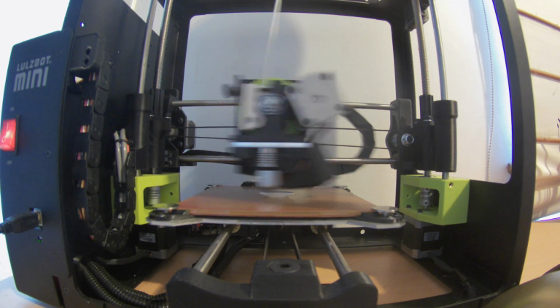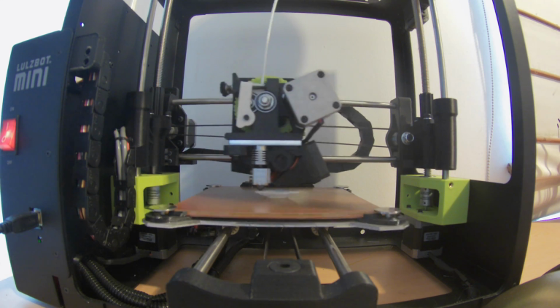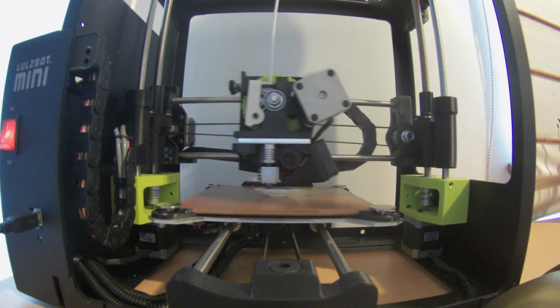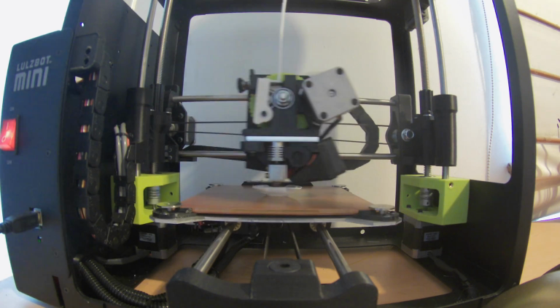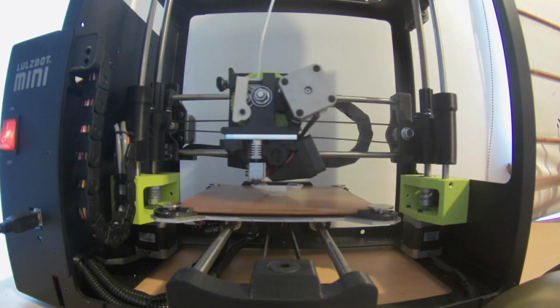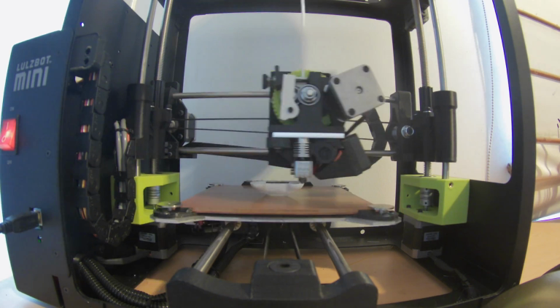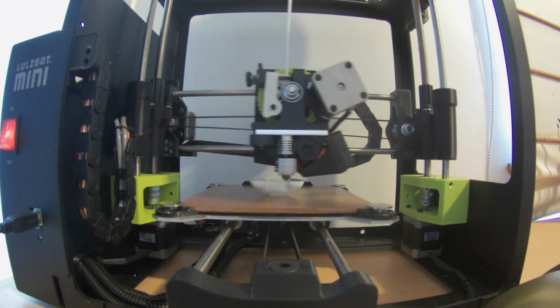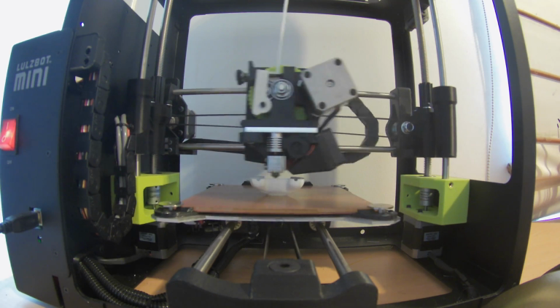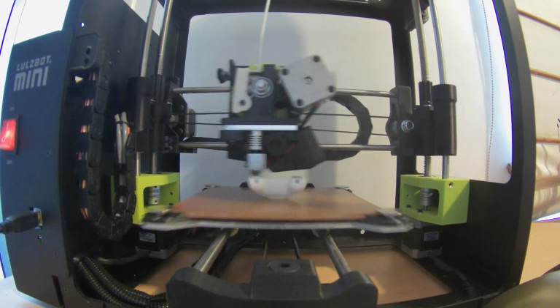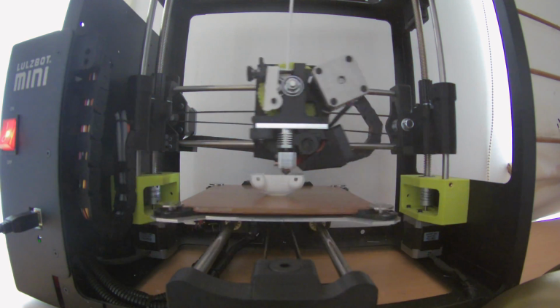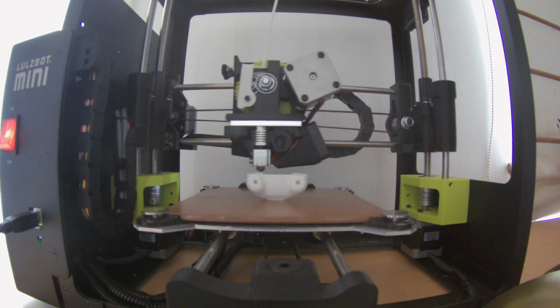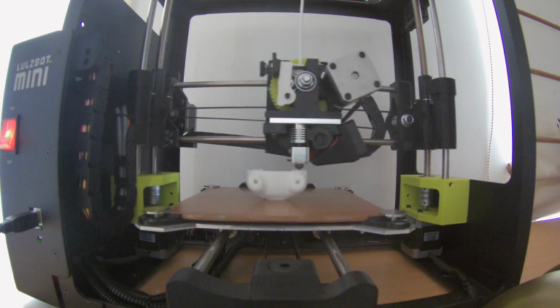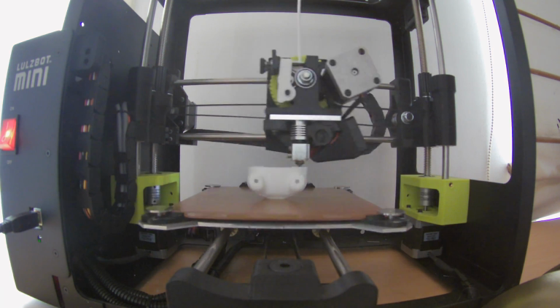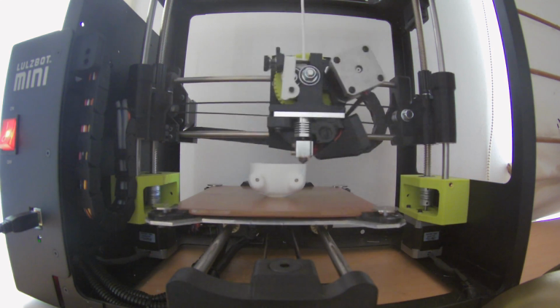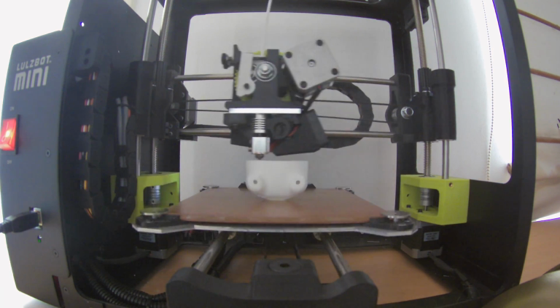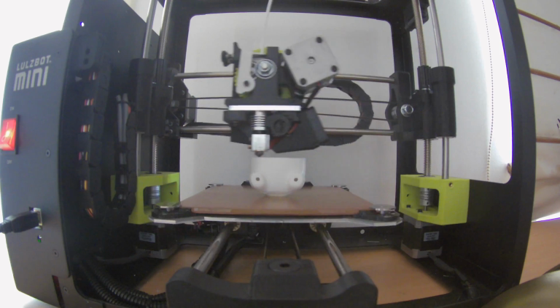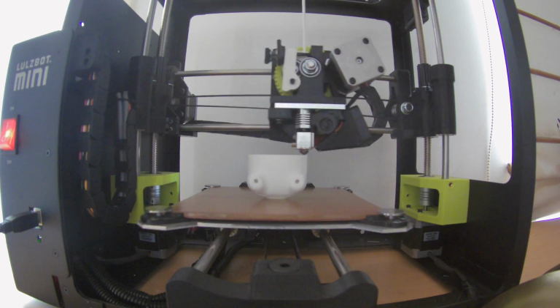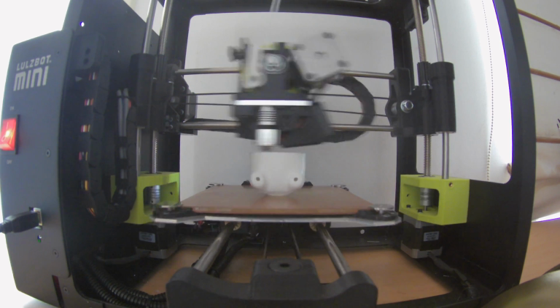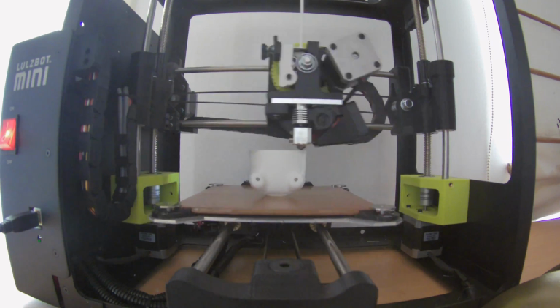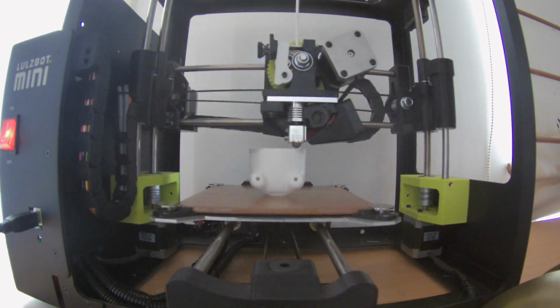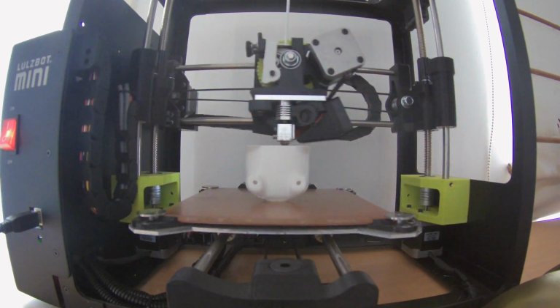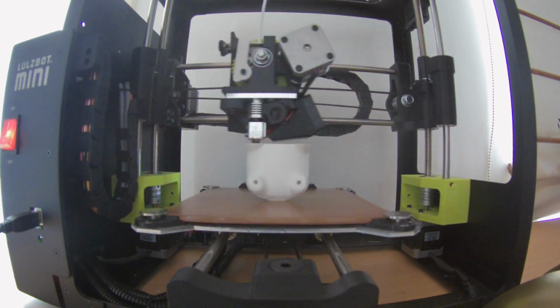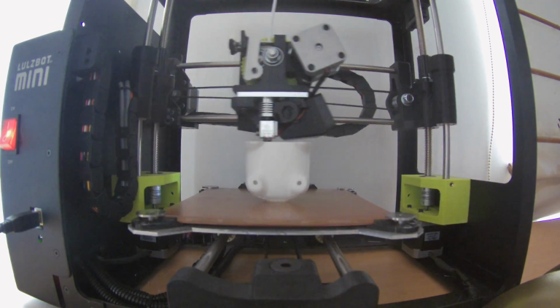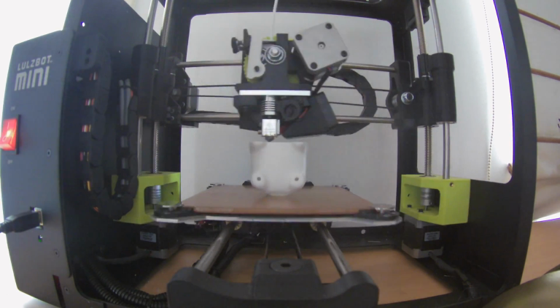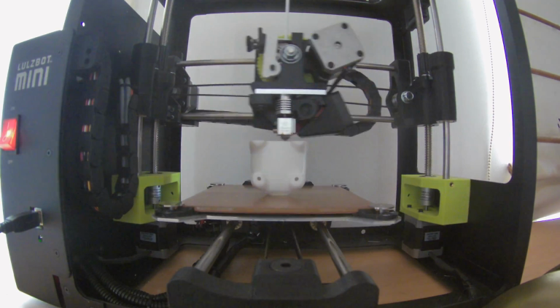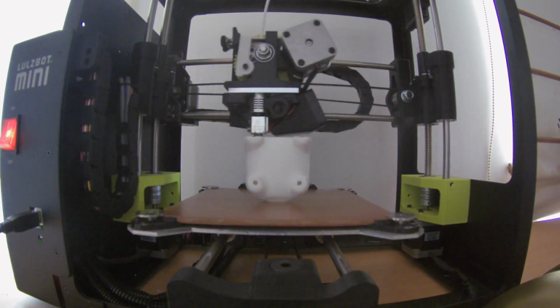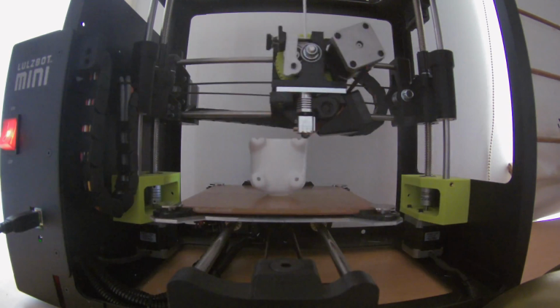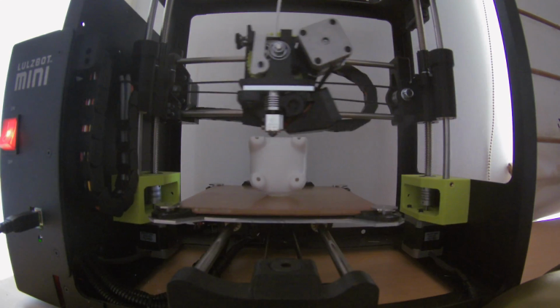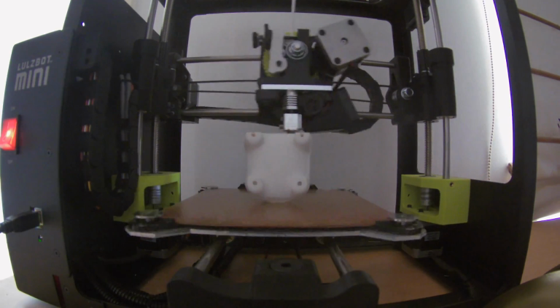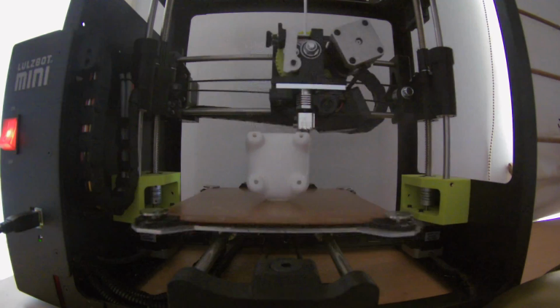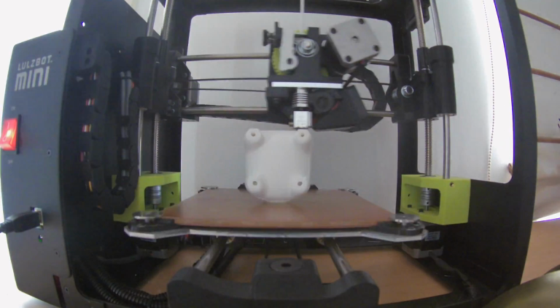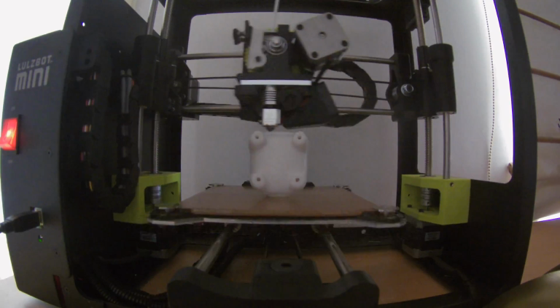This is the Bulbasaur getting printed out. Sadly, my camera dies right at the end. We've printed it out bottom going upwards because it's the best way to print it out without having supports, and no supports just means a cleaner, much easier finish.